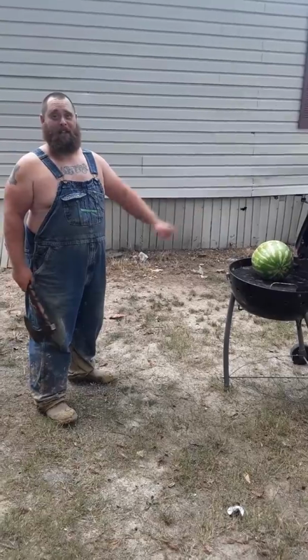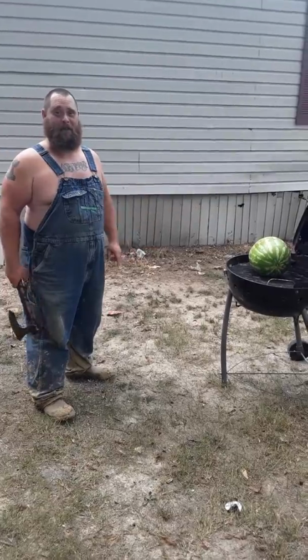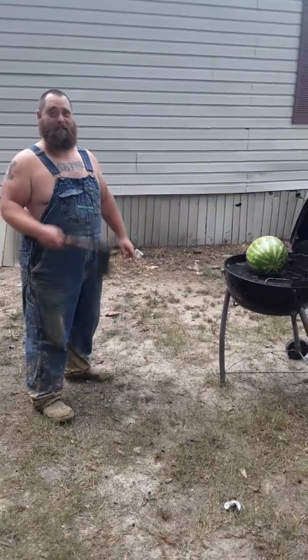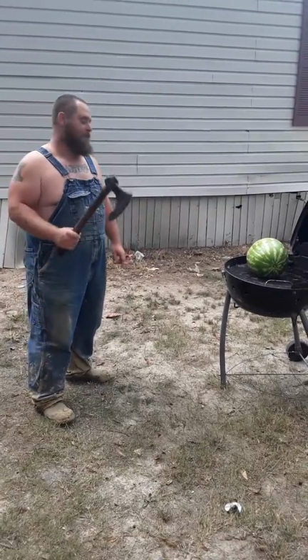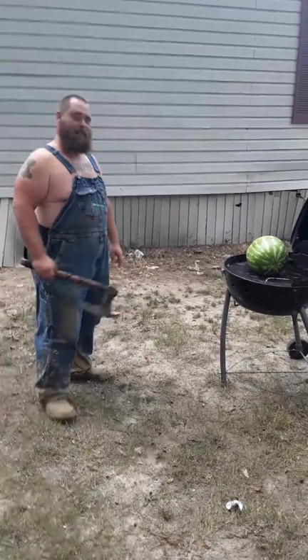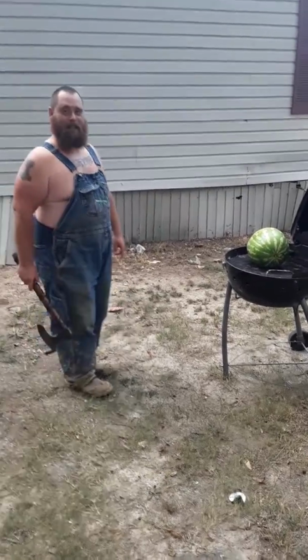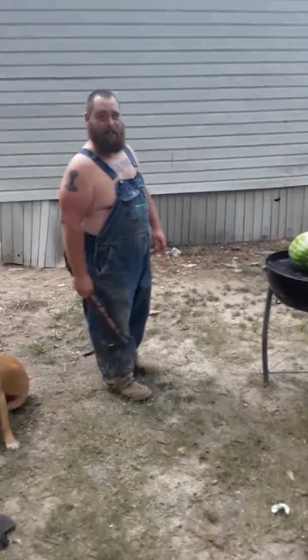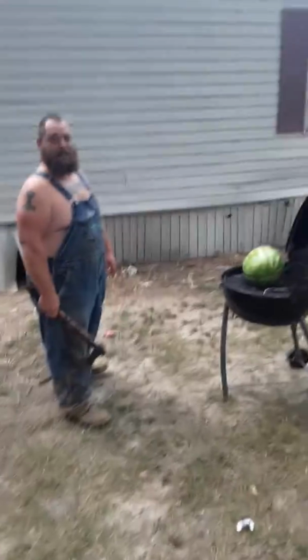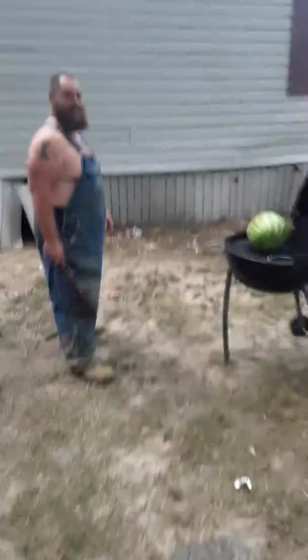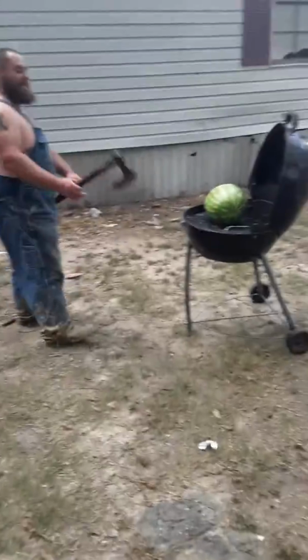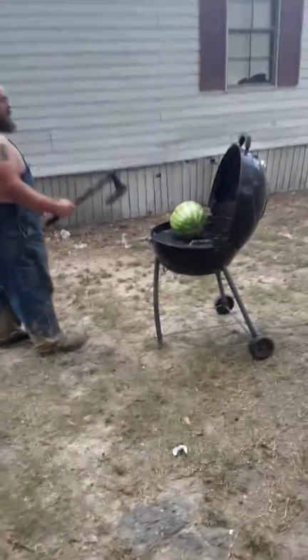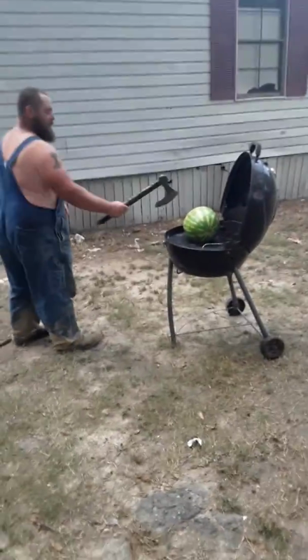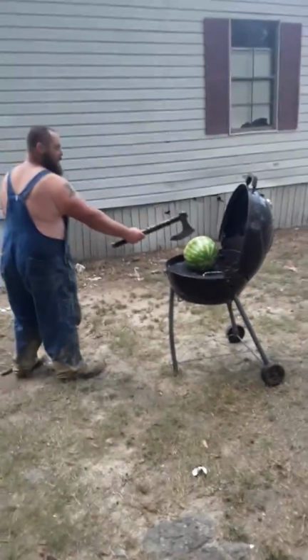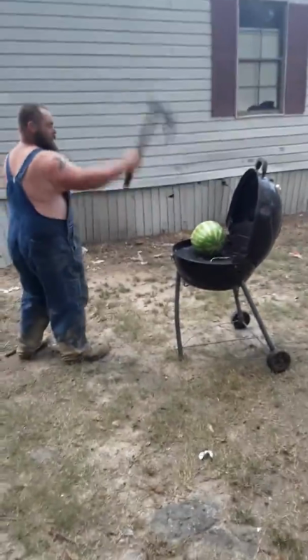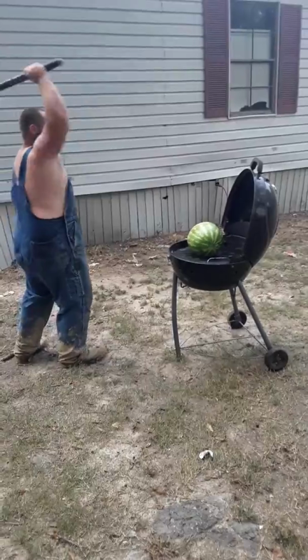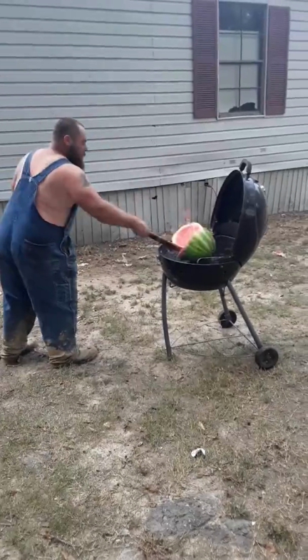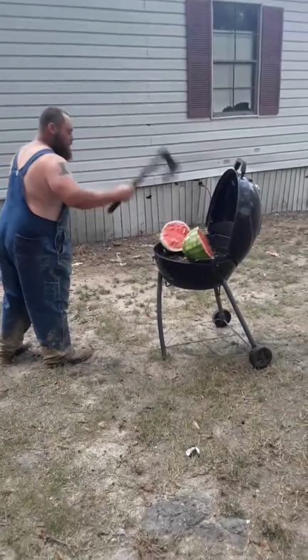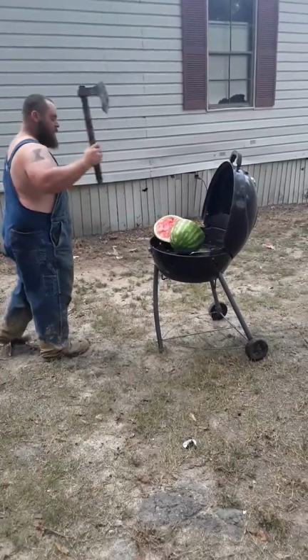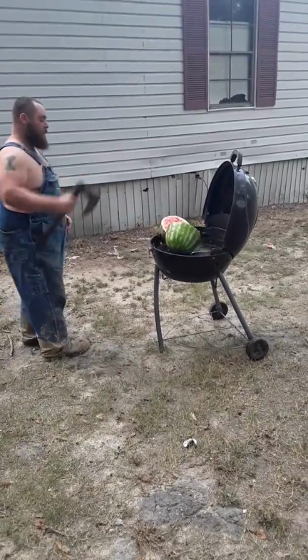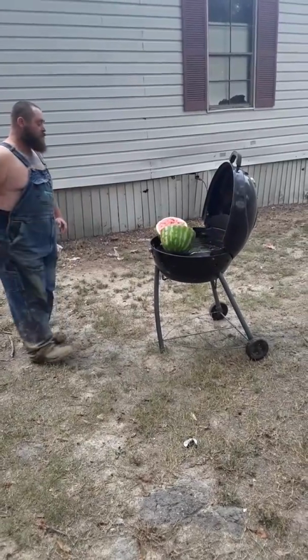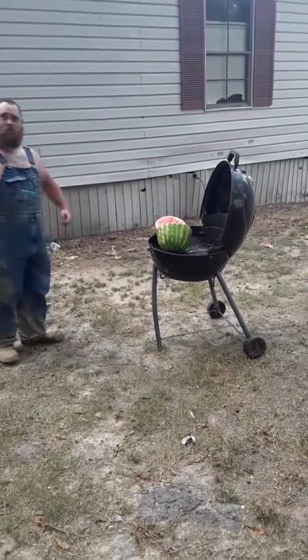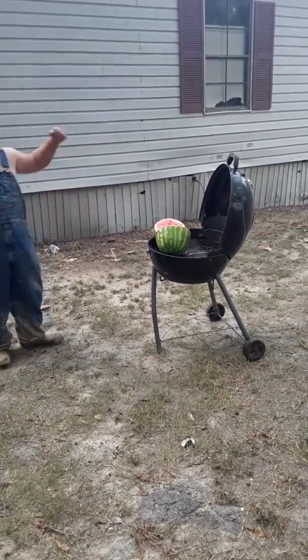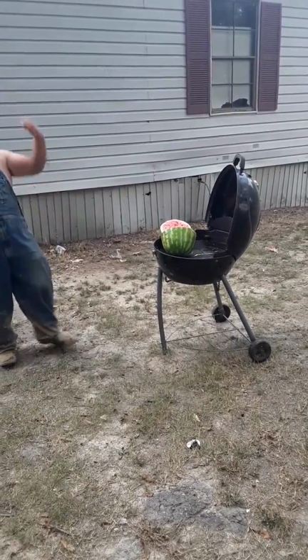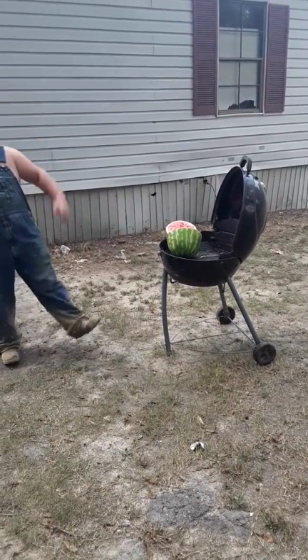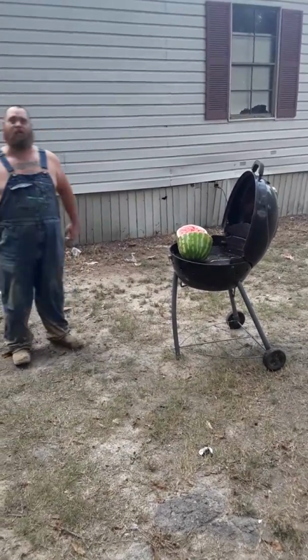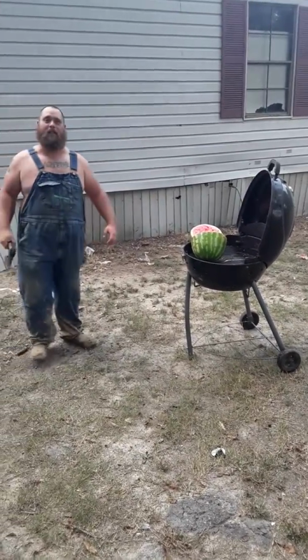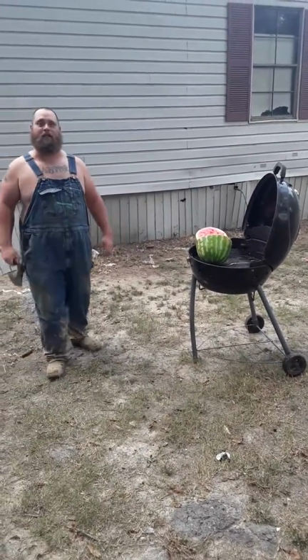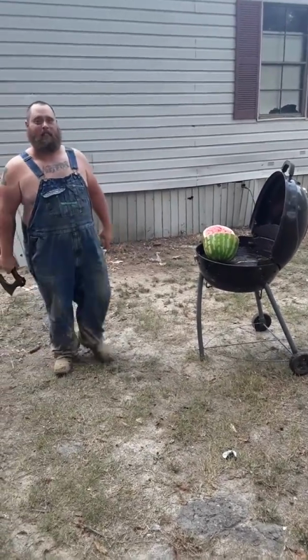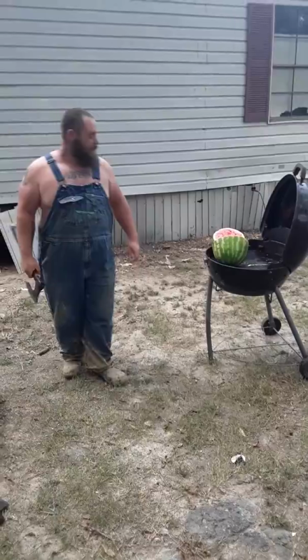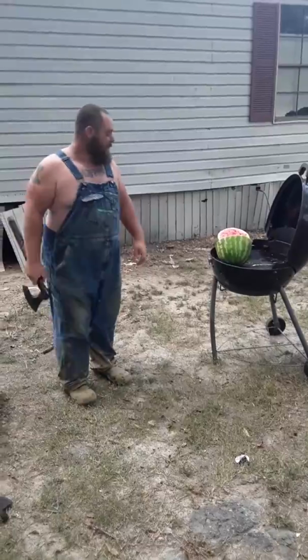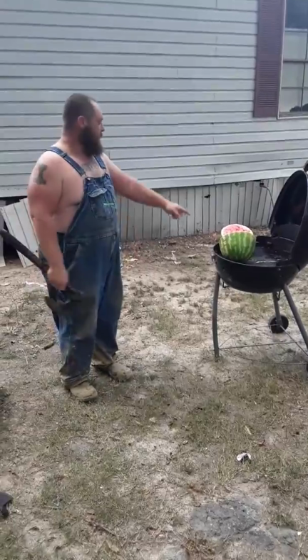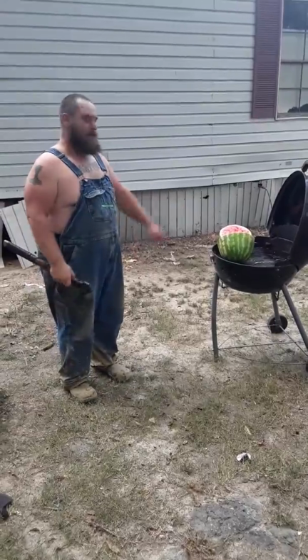We're going to see. Y'all ready? Boom! That was awesome. Look at that sucker.